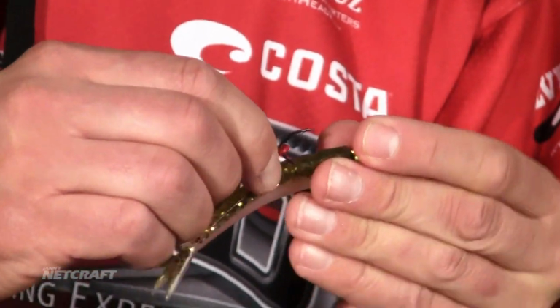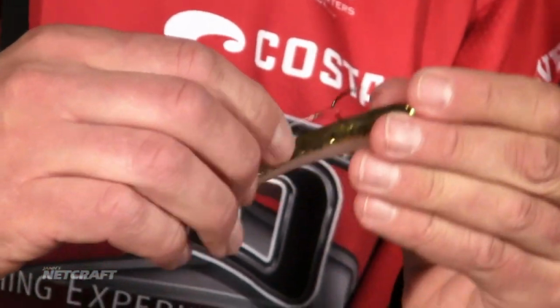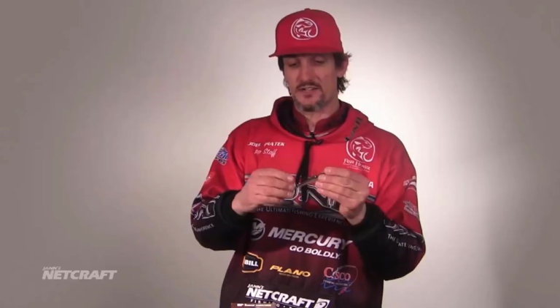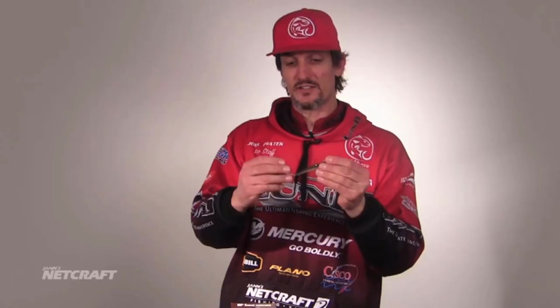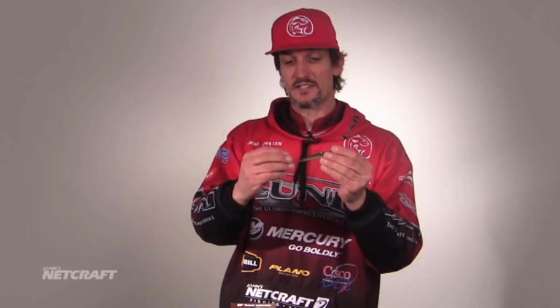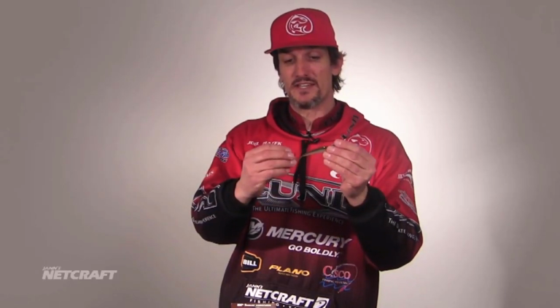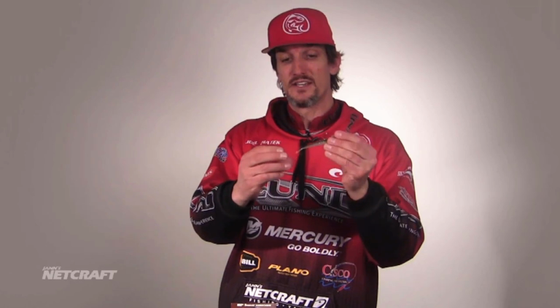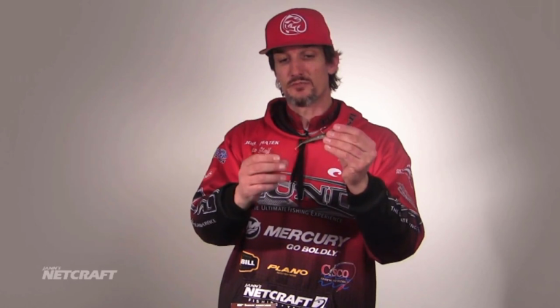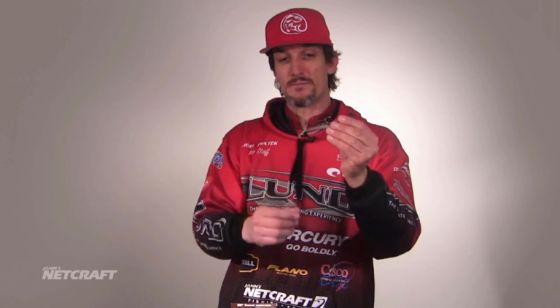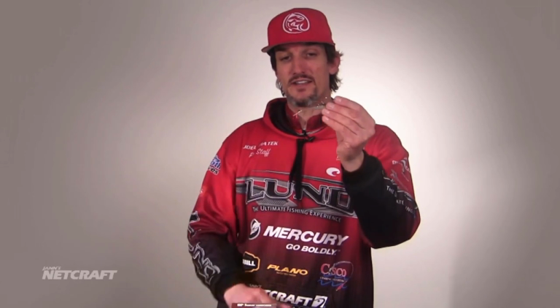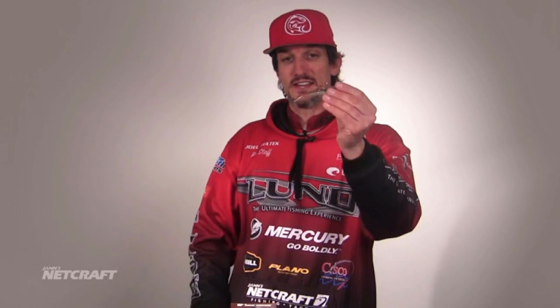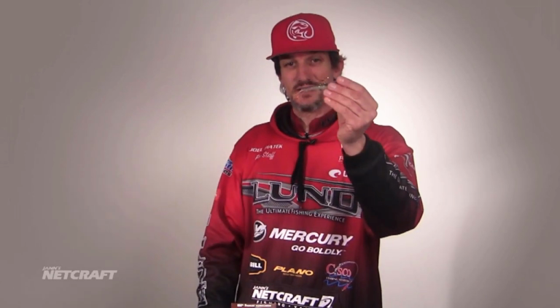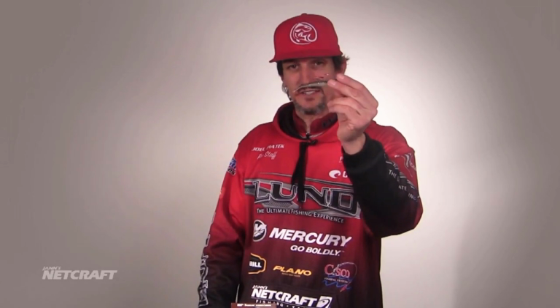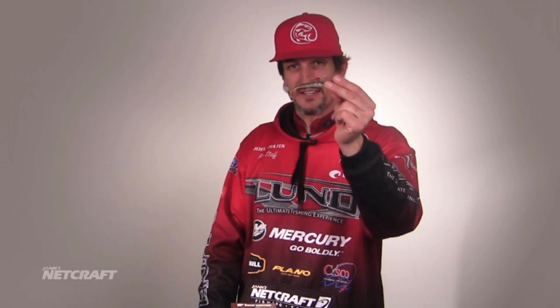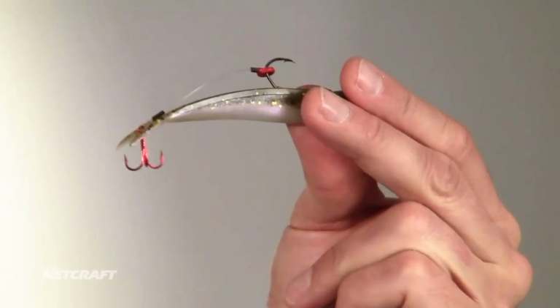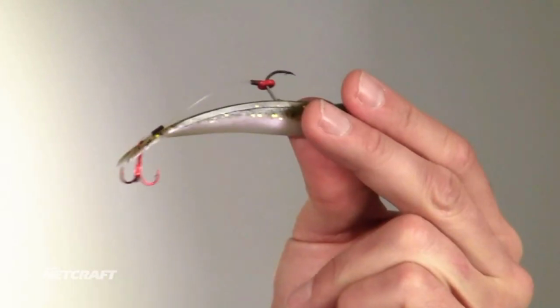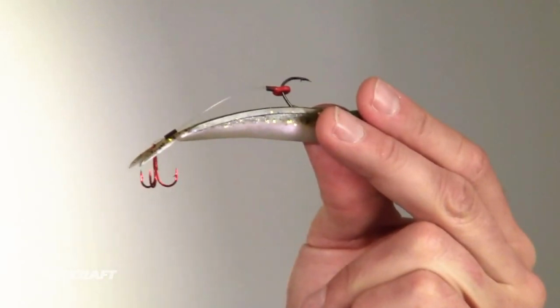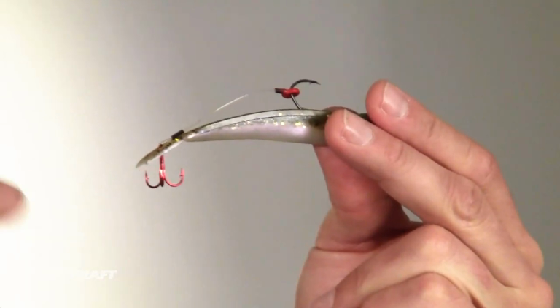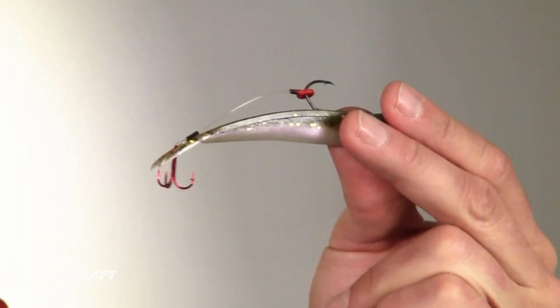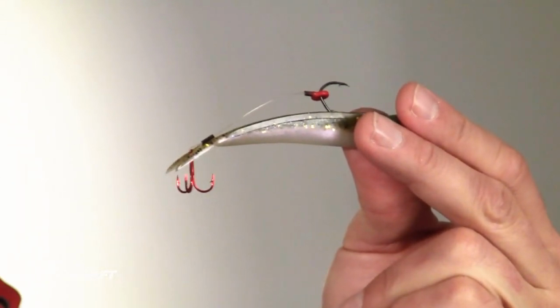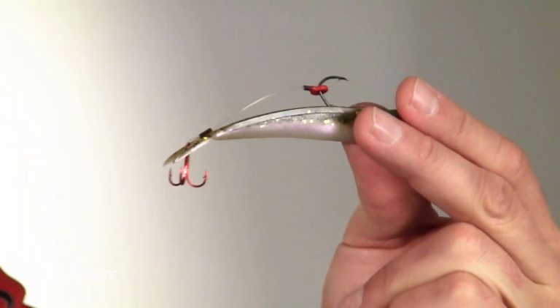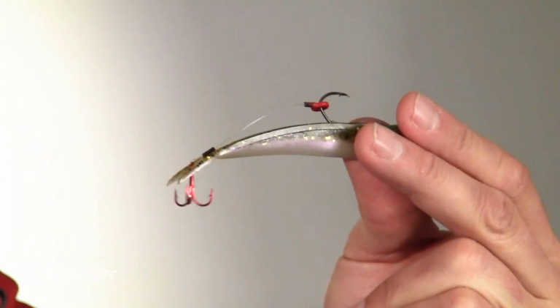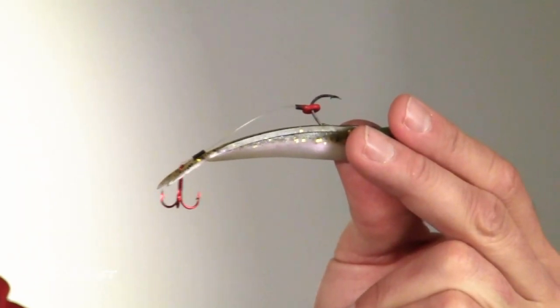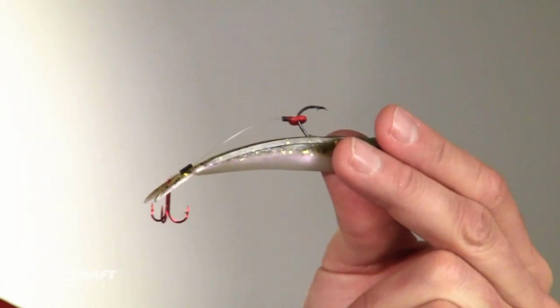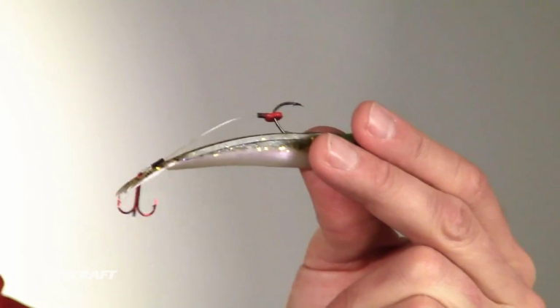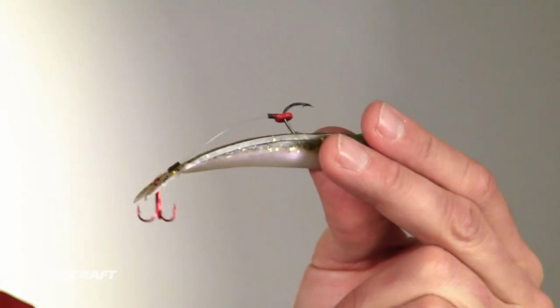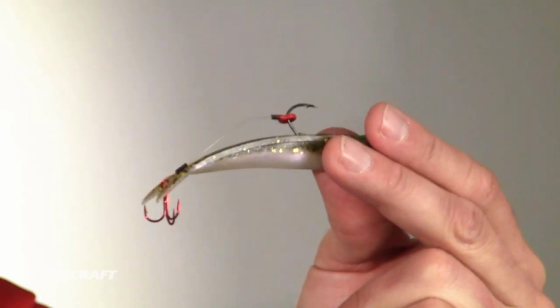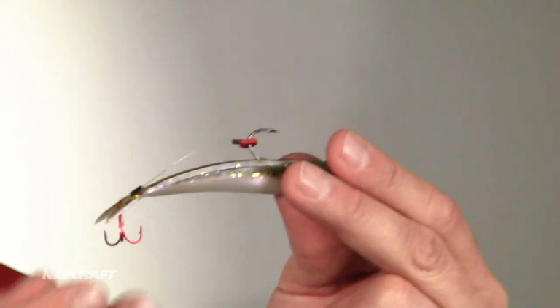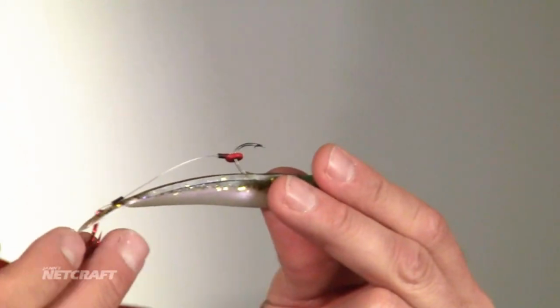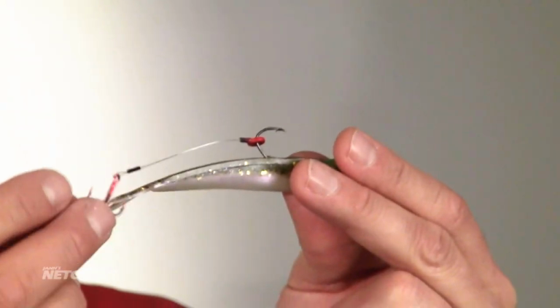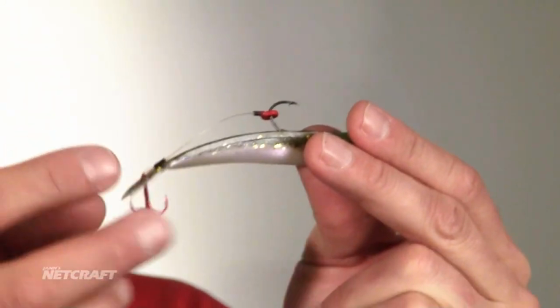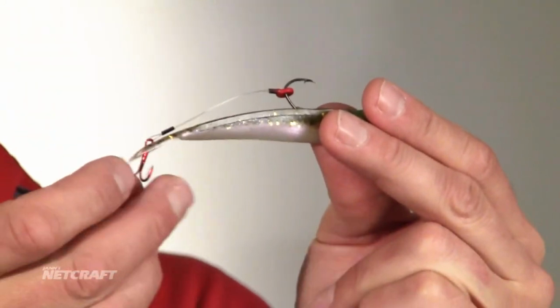What I want my stinger hook length to be is right about at the end of that tail. When that walleye comes up and nips that tail or short bites, I've got them on that stinger hook — and I free float it.